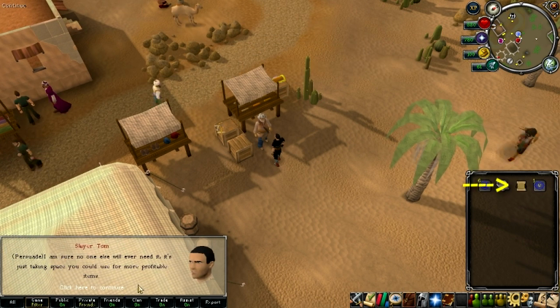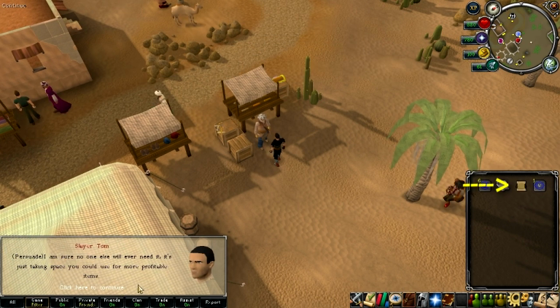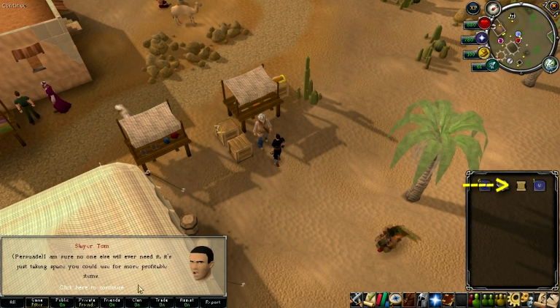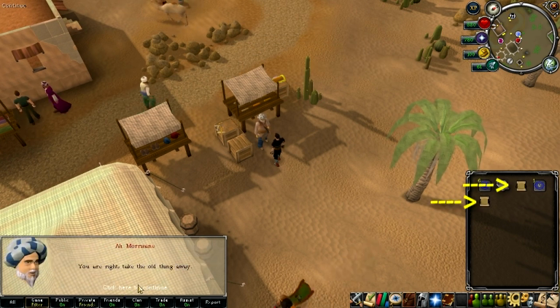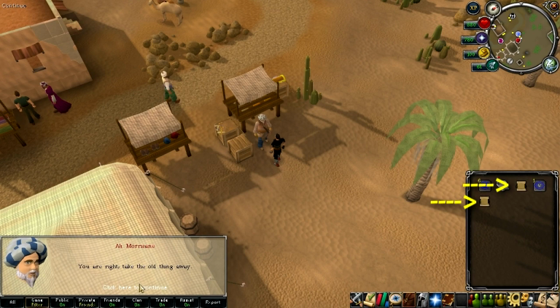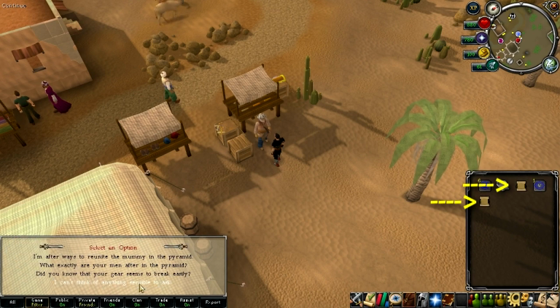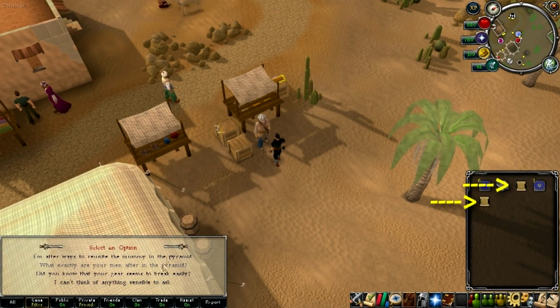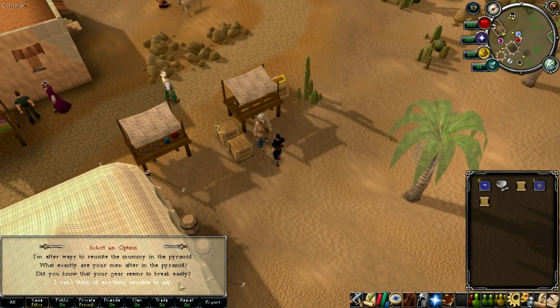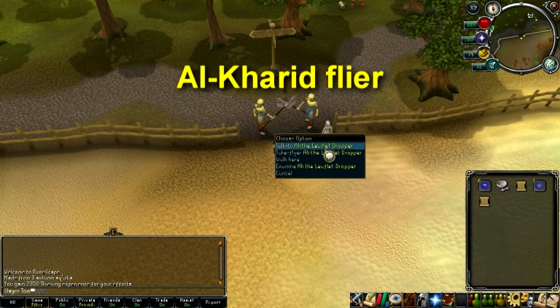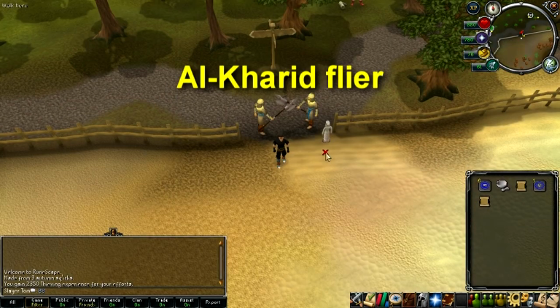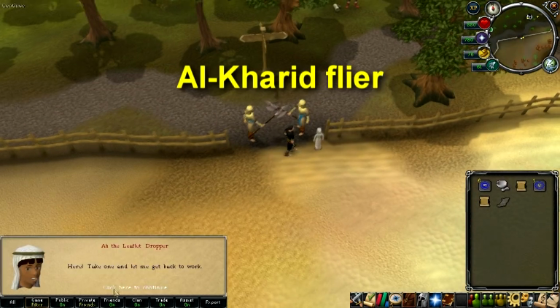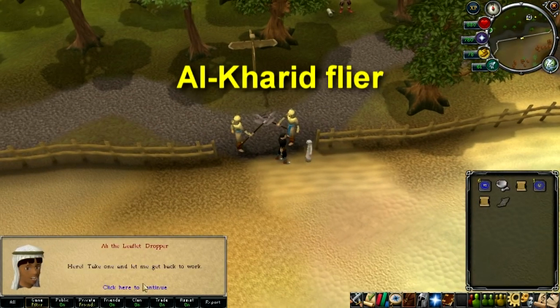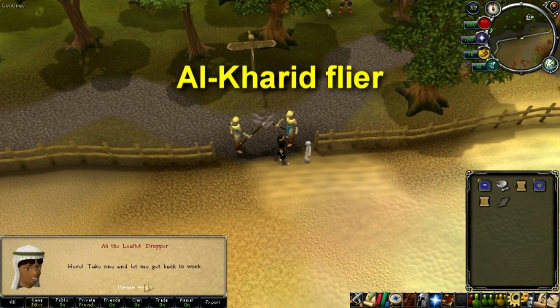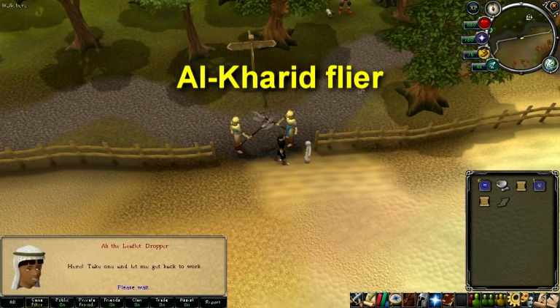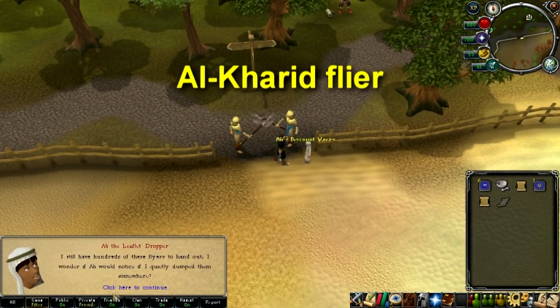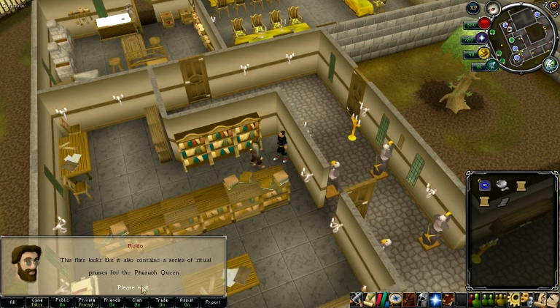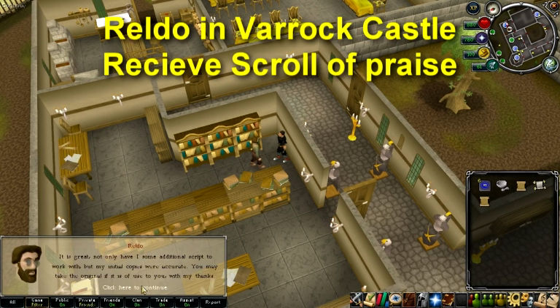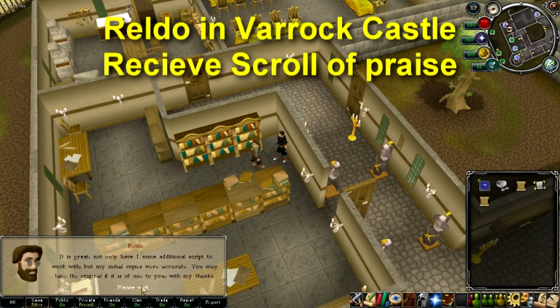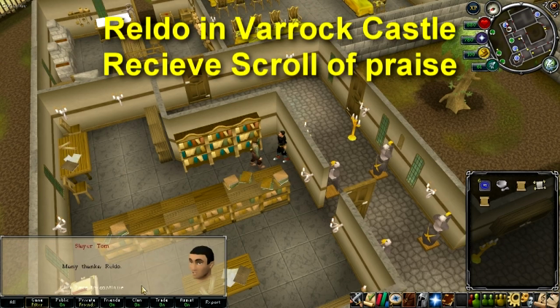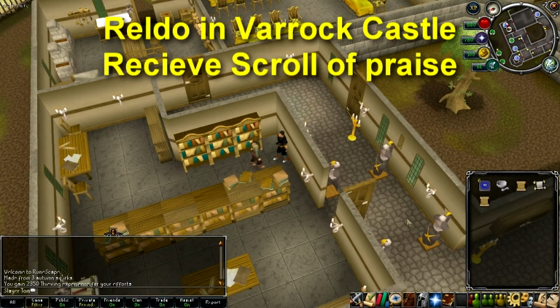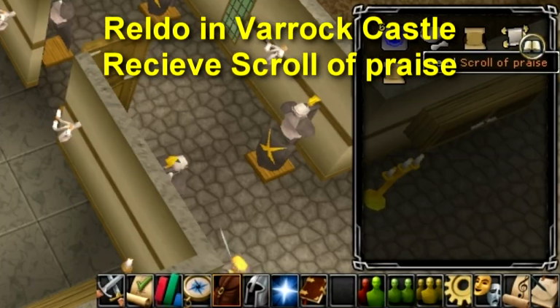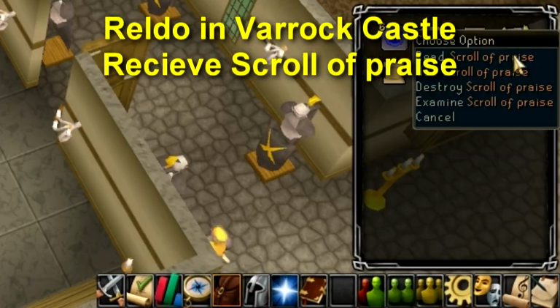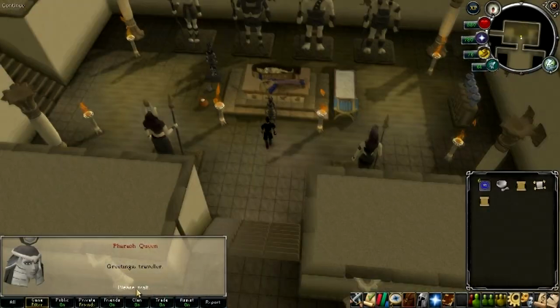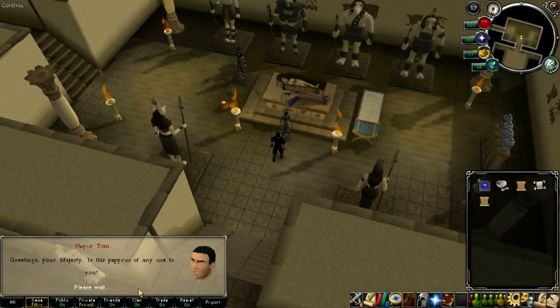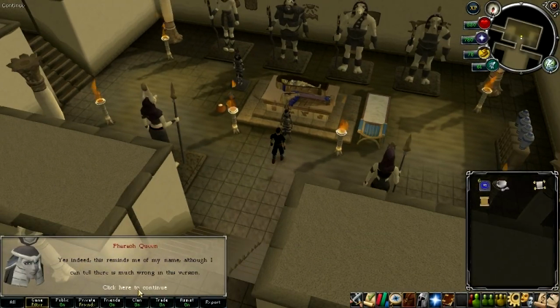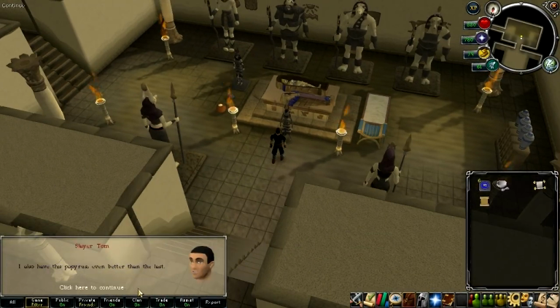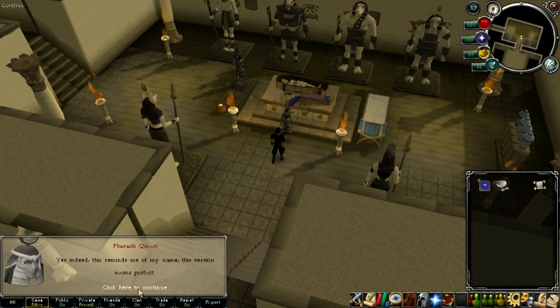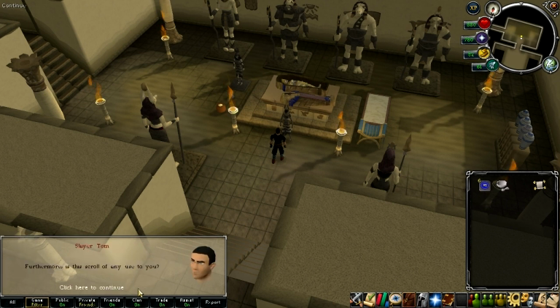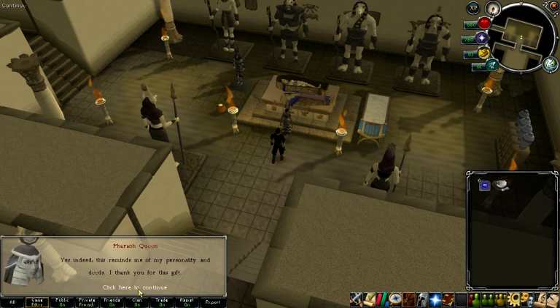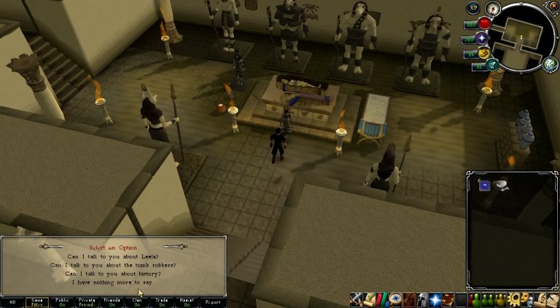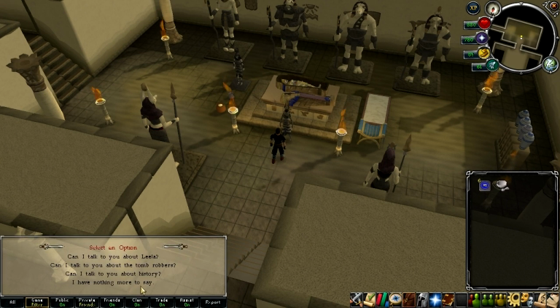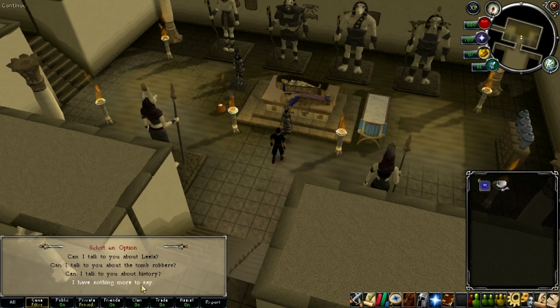He'll give you a piece of paper with the mummy's name on it. While wearing the activated Ring of Charos, talk to him again and he'll give you another piece of paper. Run north between Al Kharid and Varrock and get an Al Kharid flyer from a little kid. Talk to Doctor Eldo in Varrock Castle and he'll give you a scroll. Go back to the Queen in the pyramid and talk to her about her name and personality to complete the quest.